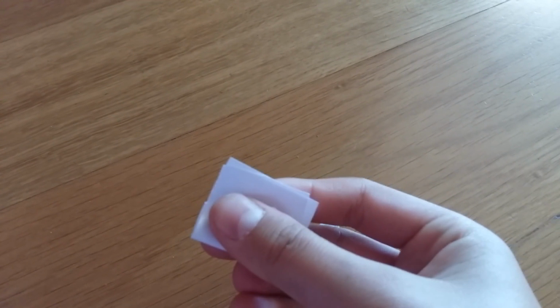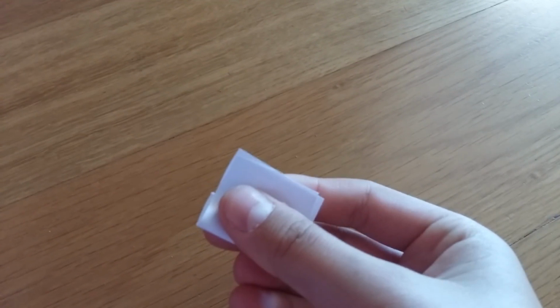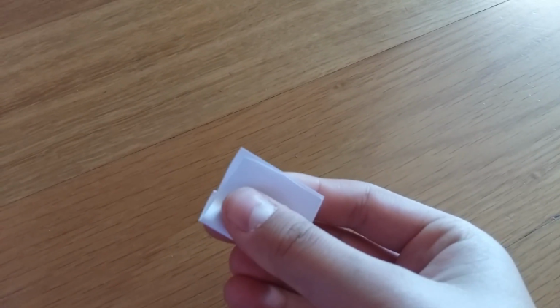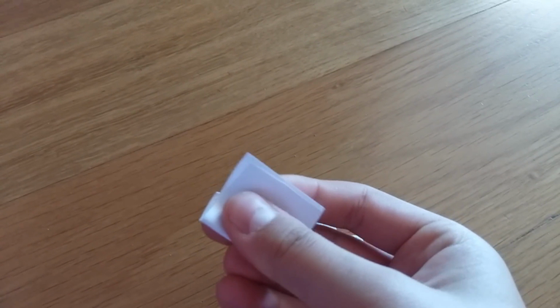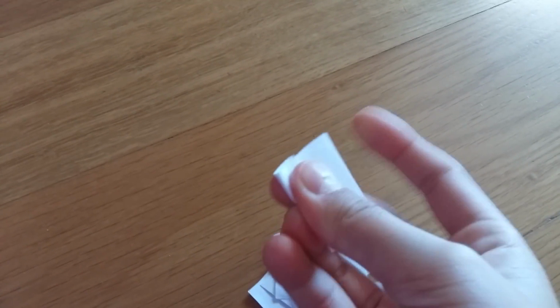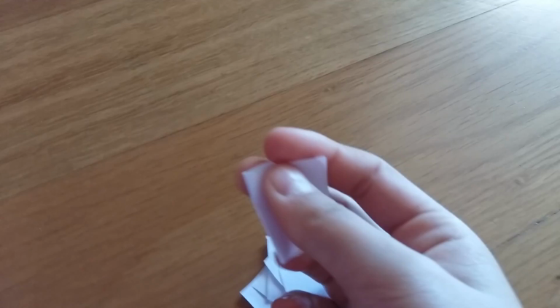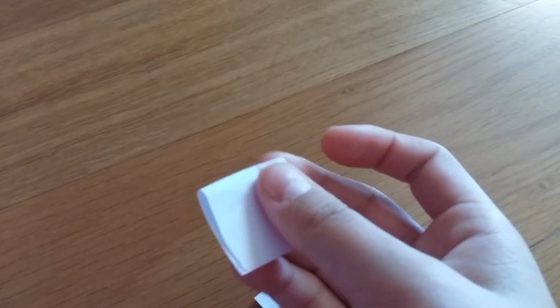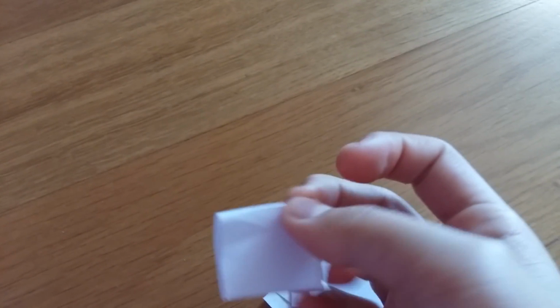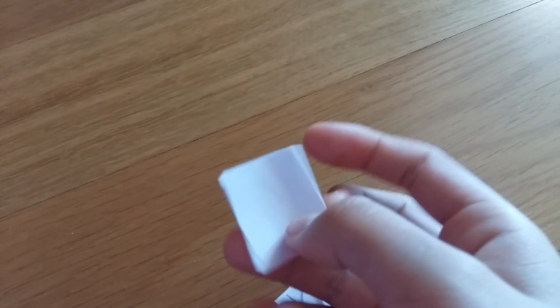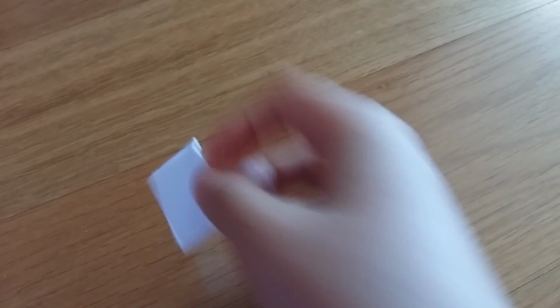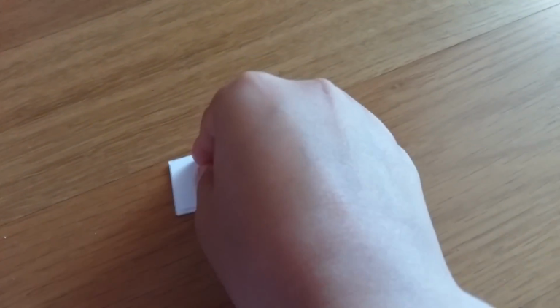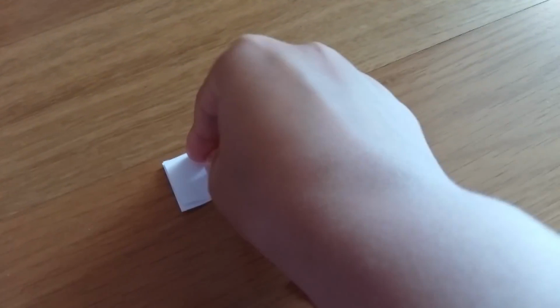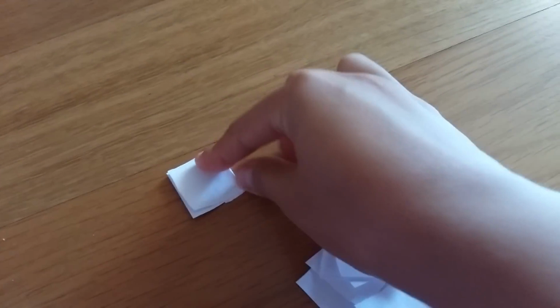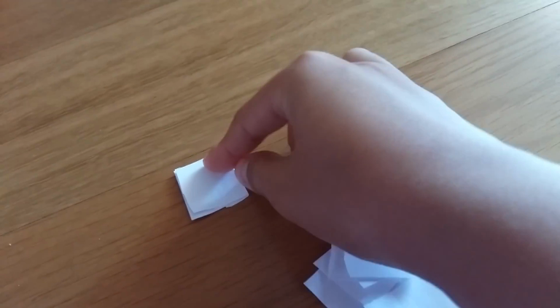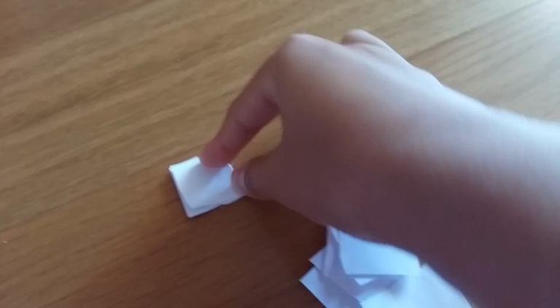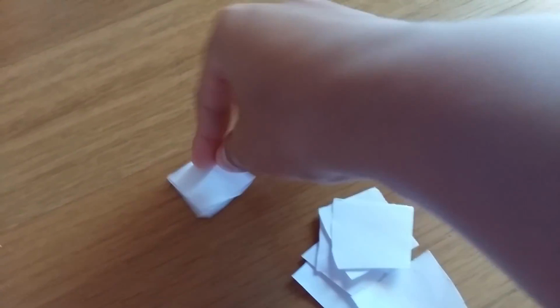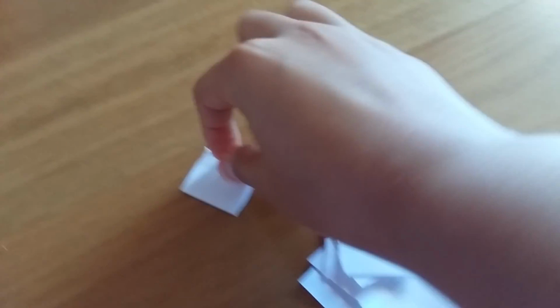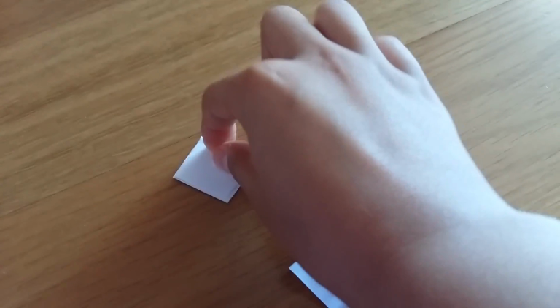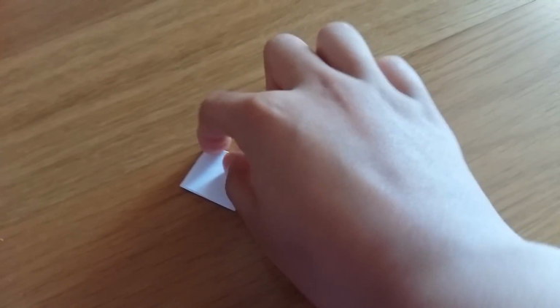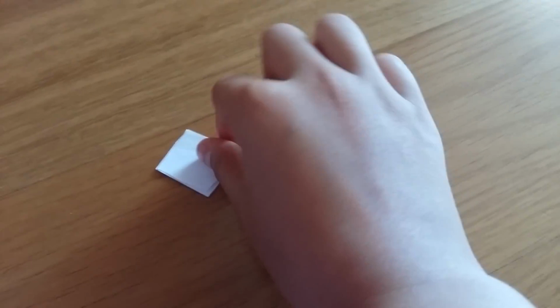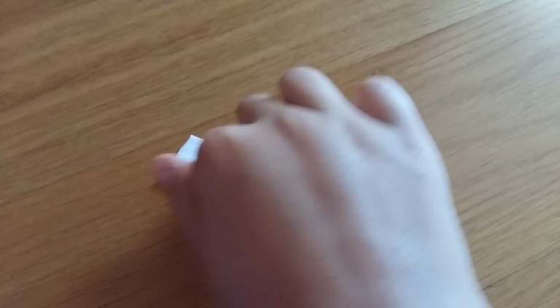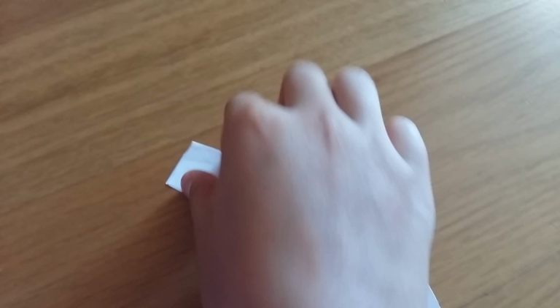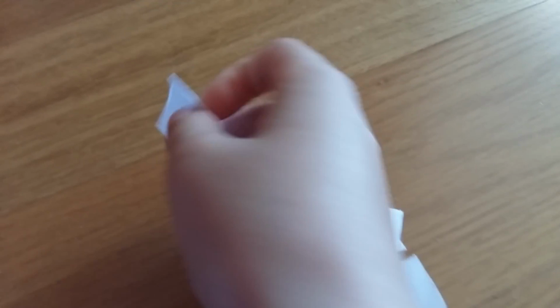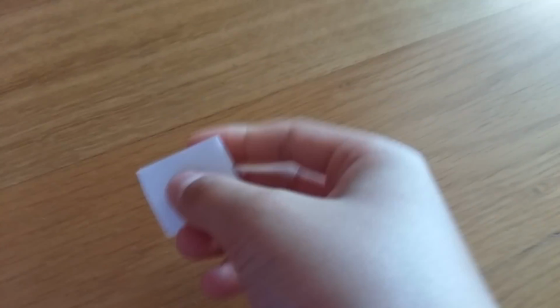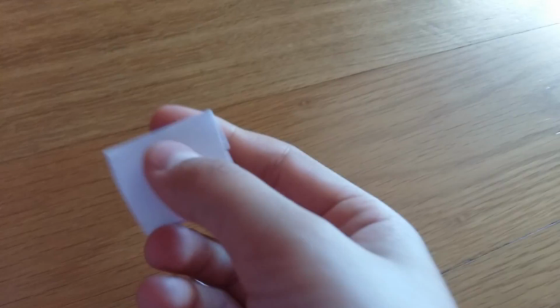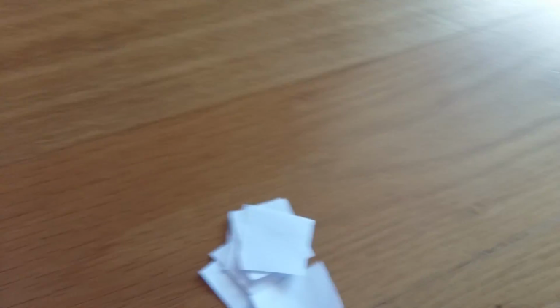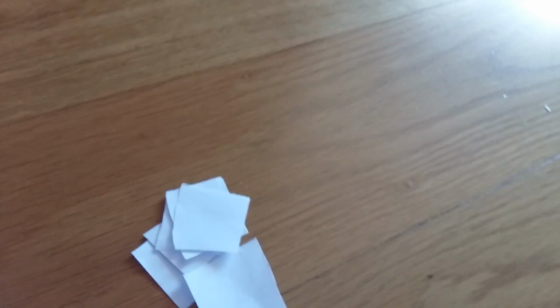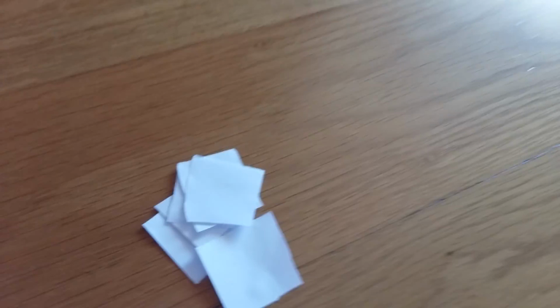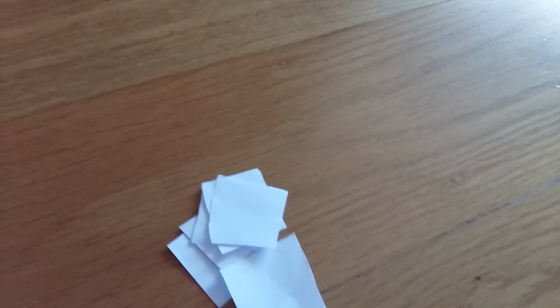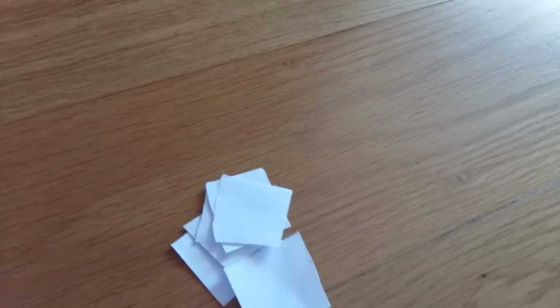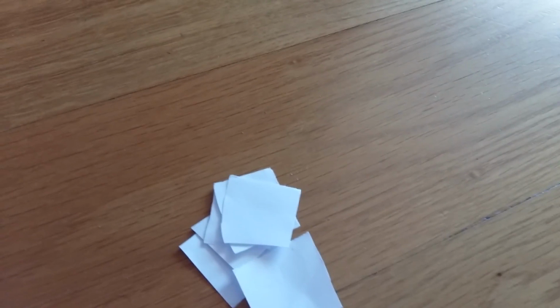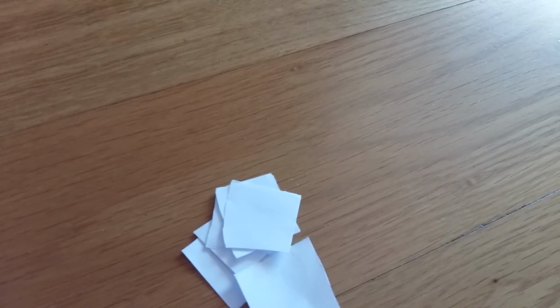Fold it in half. But don't lick it too much, otherwise when you open it it's just going to rip. So fold it like this.